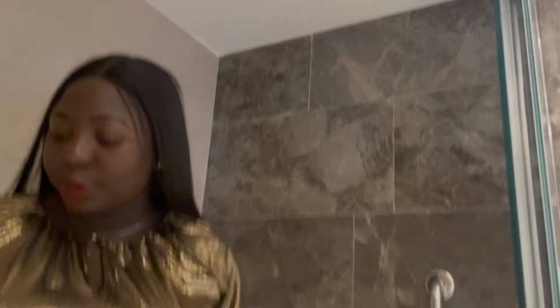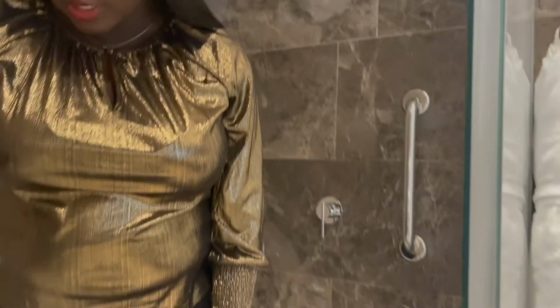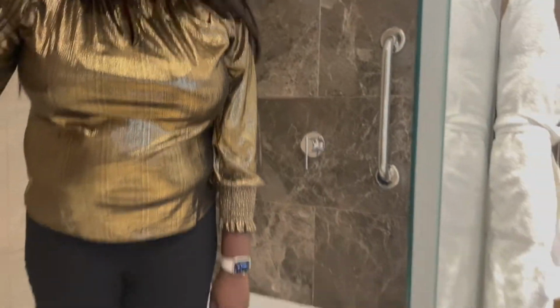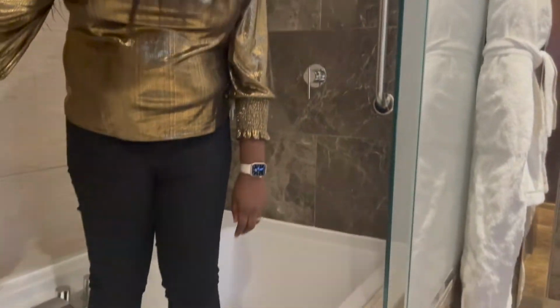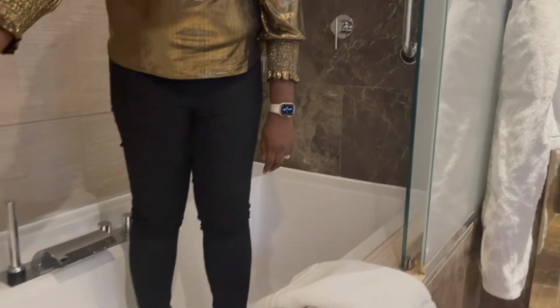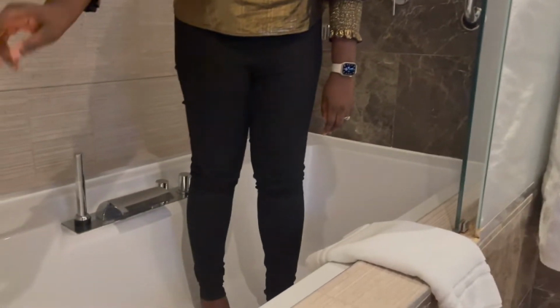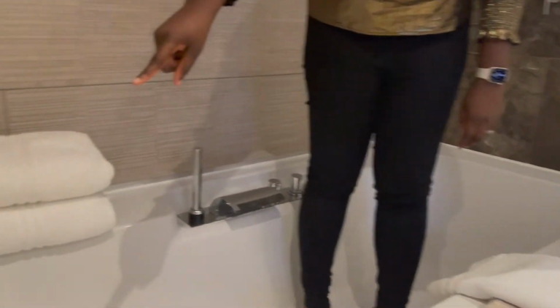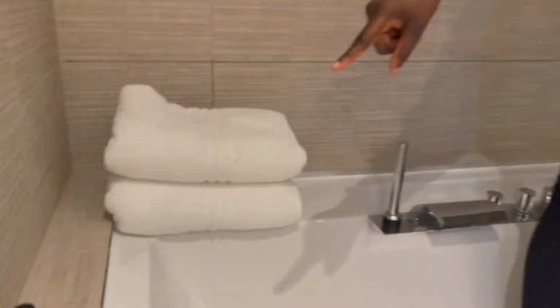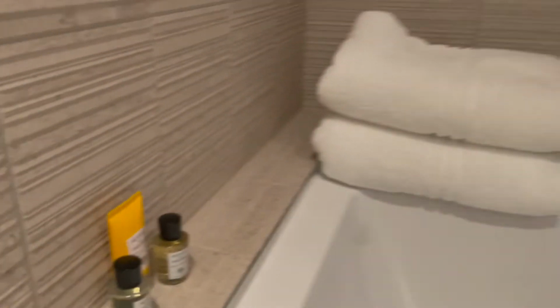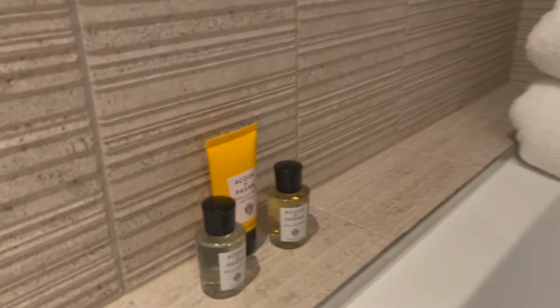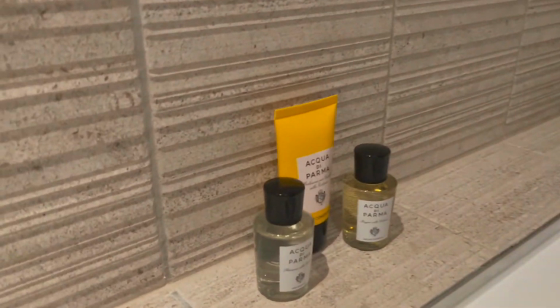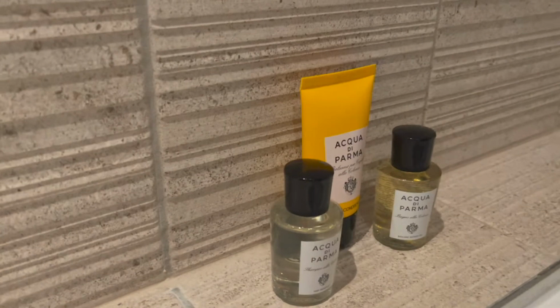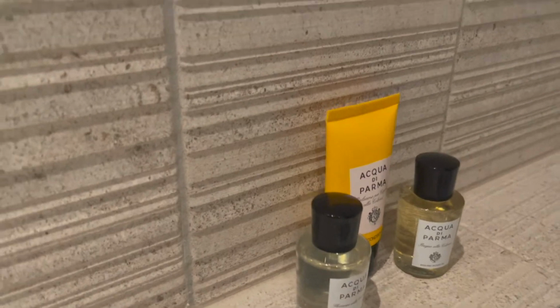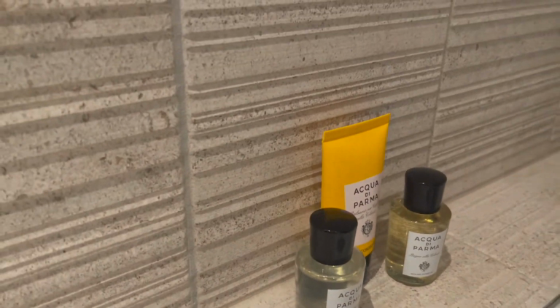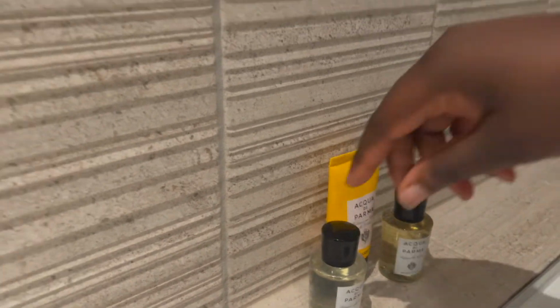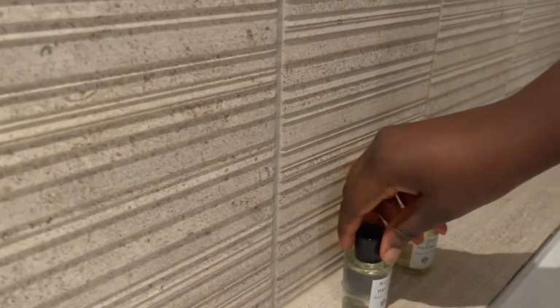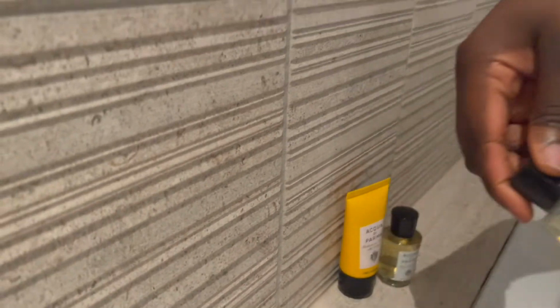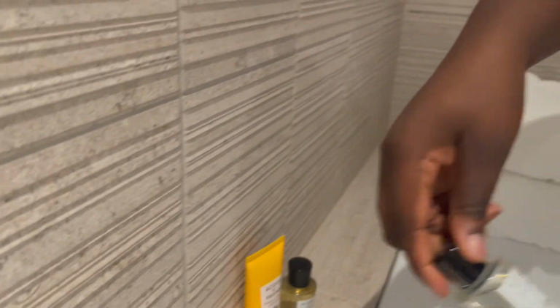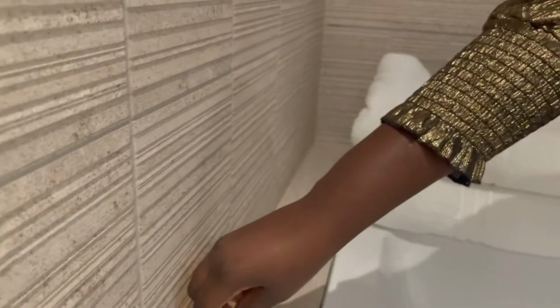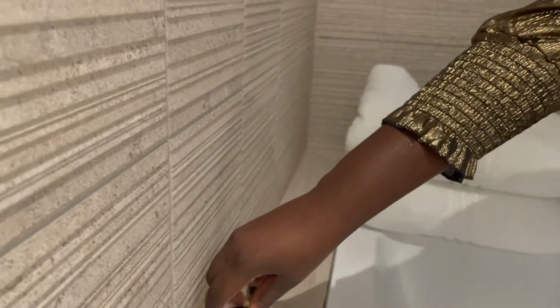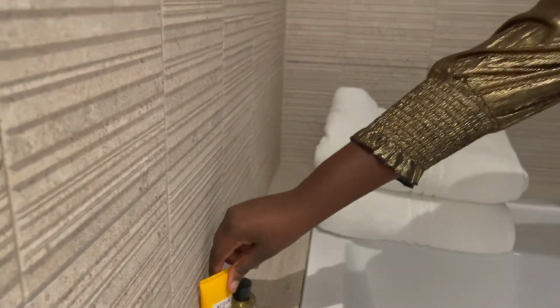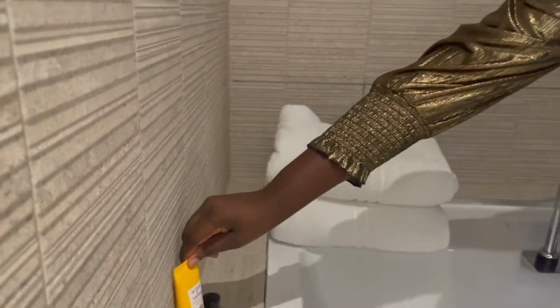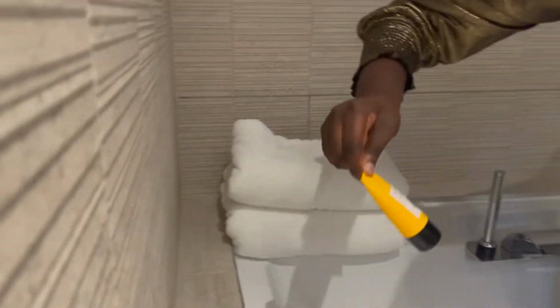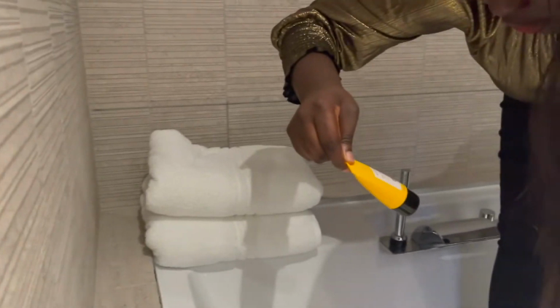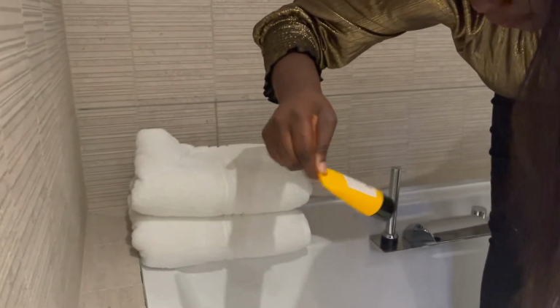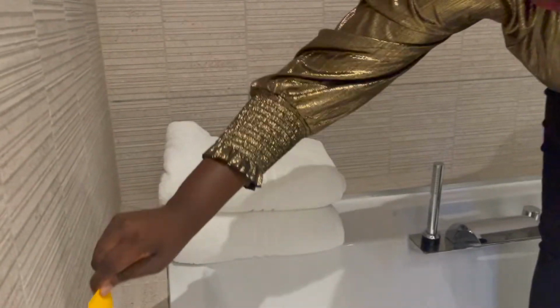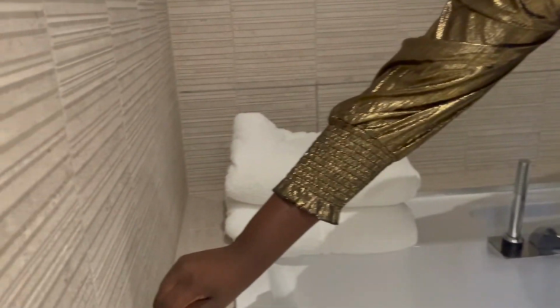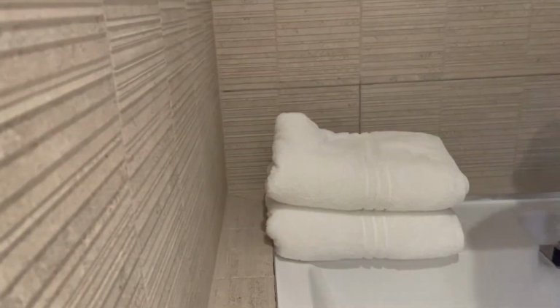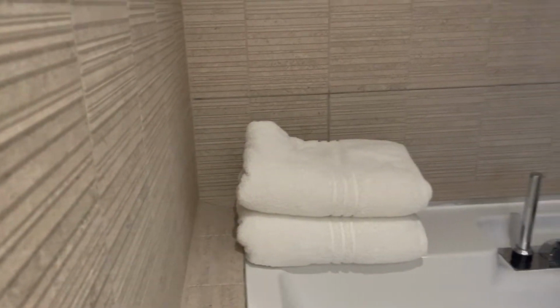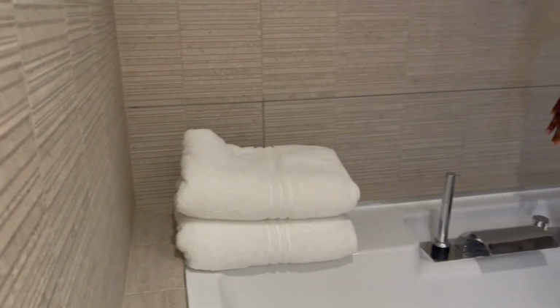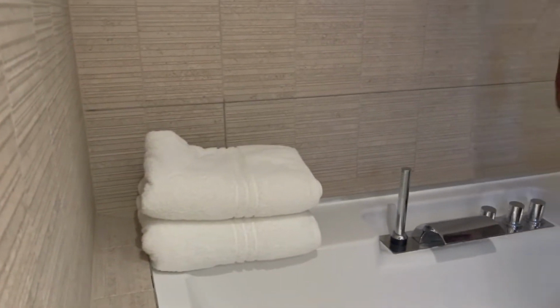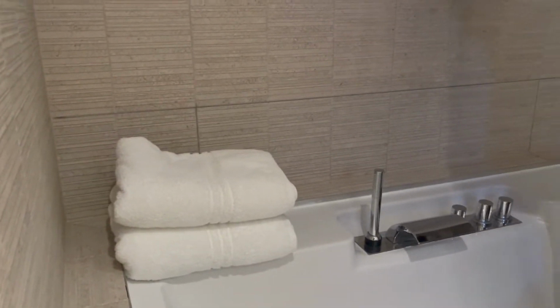You've got your body wash and shower gel, air conditioner, and more controls here as well.